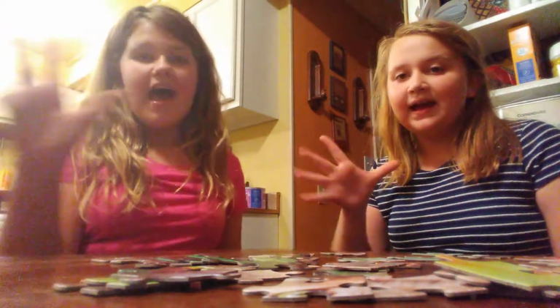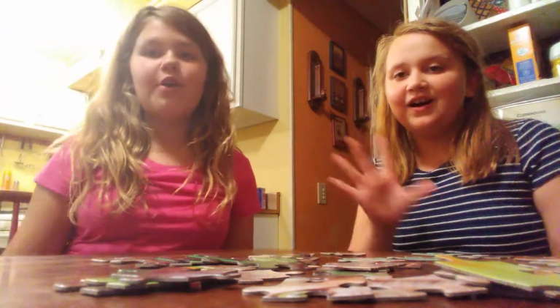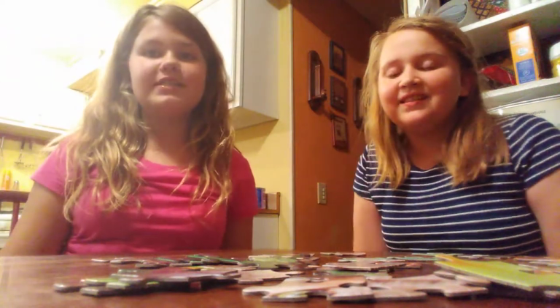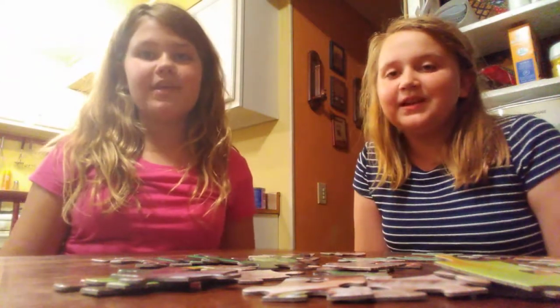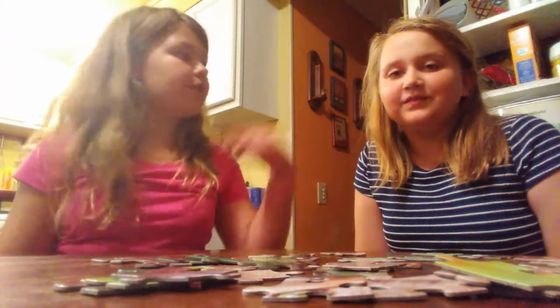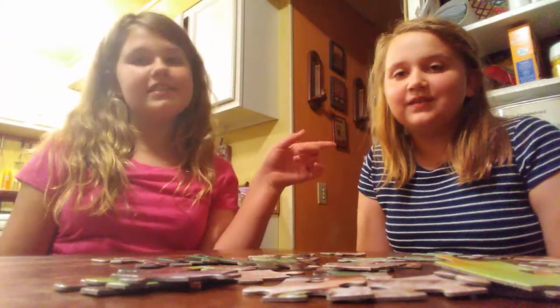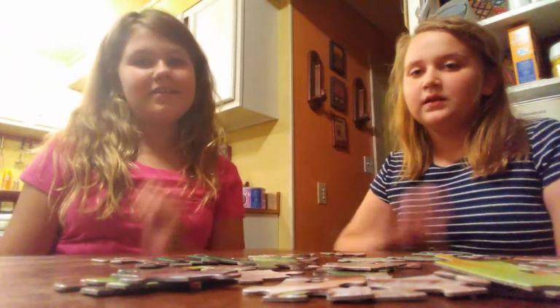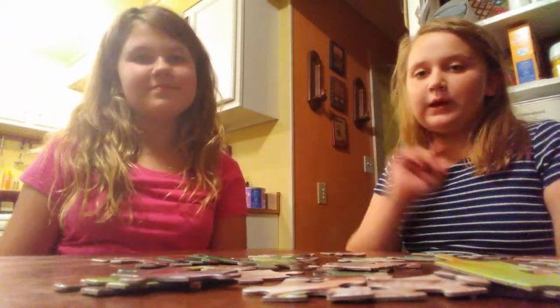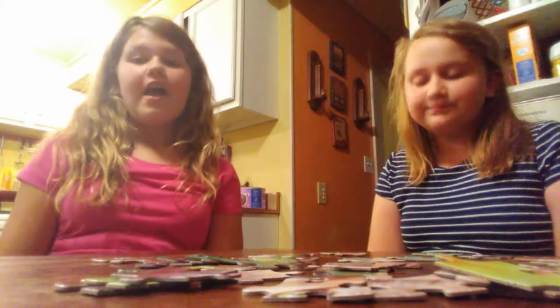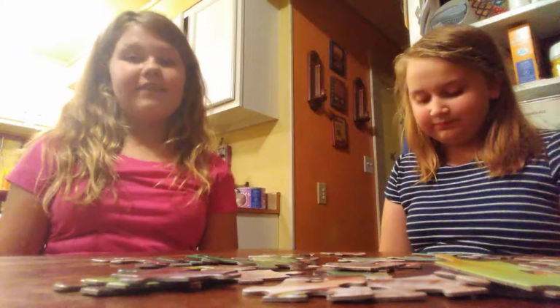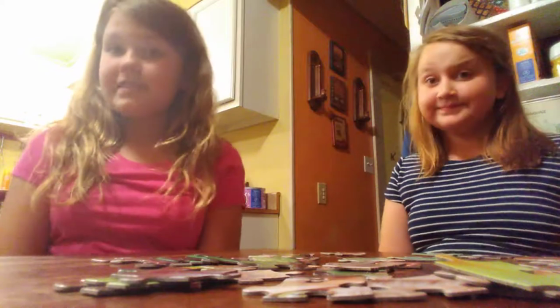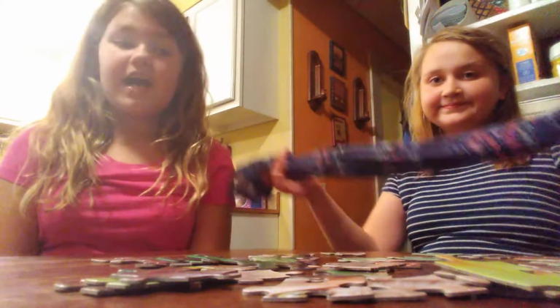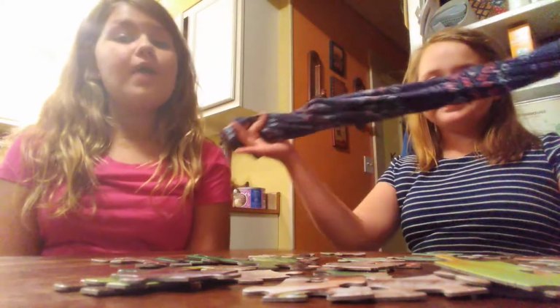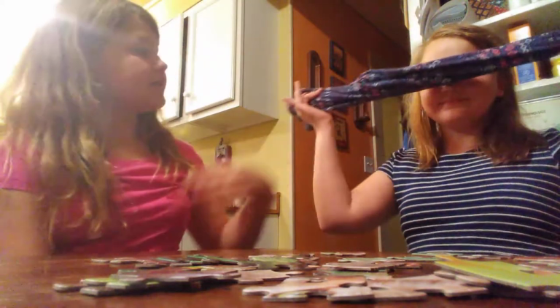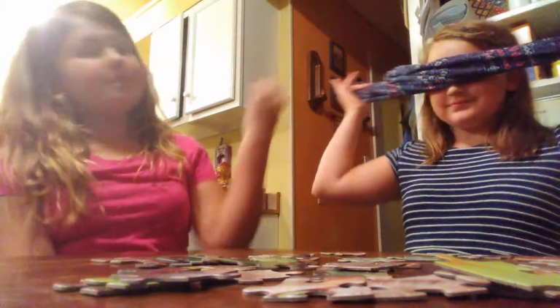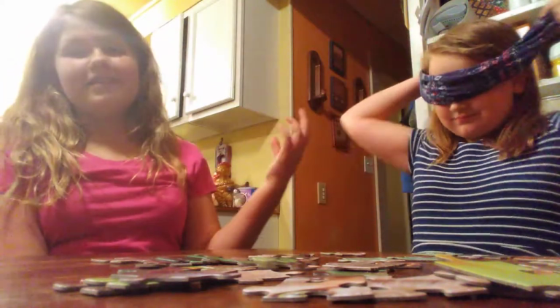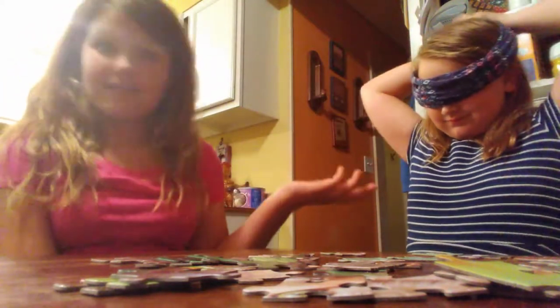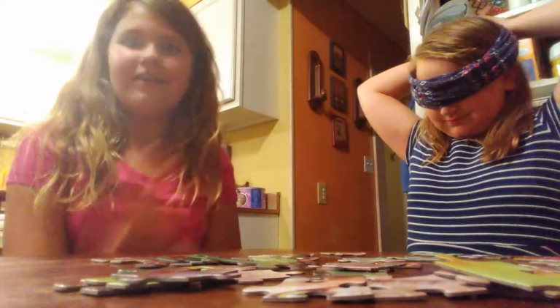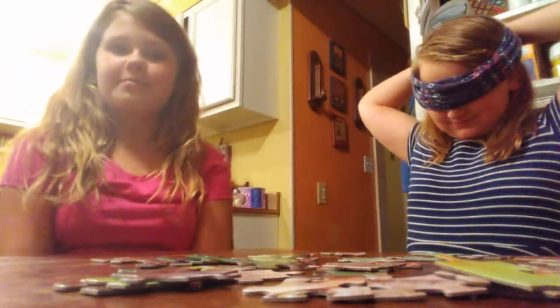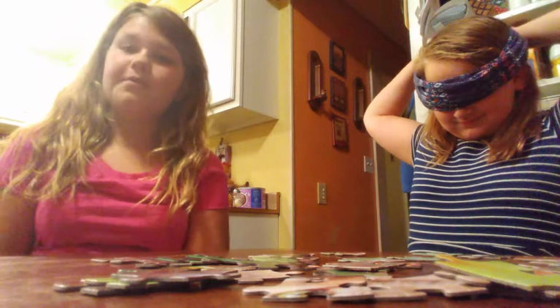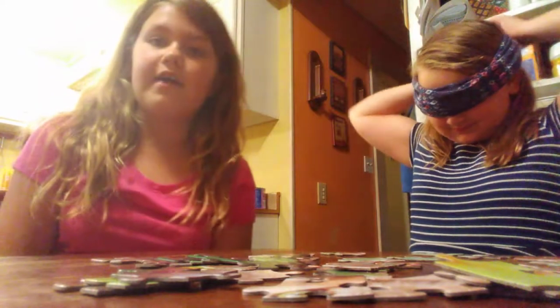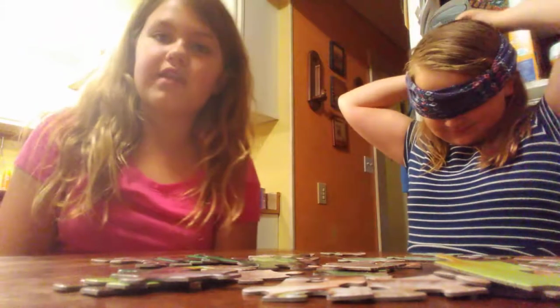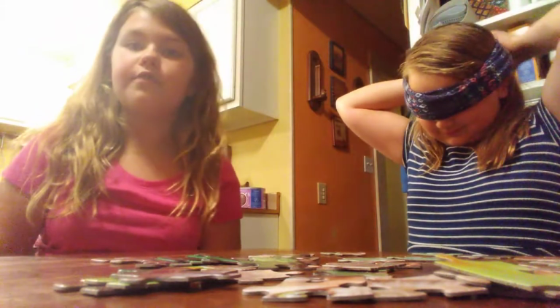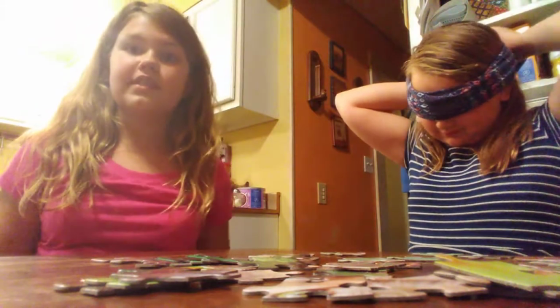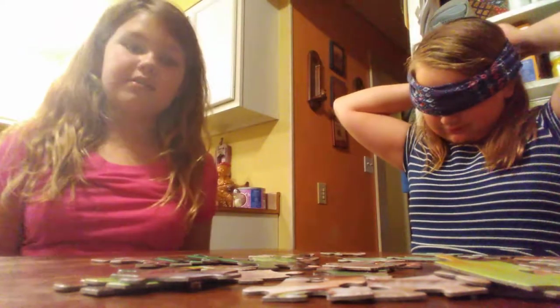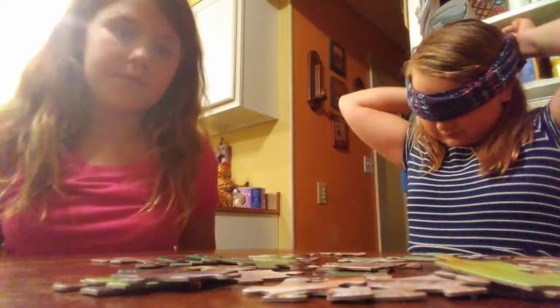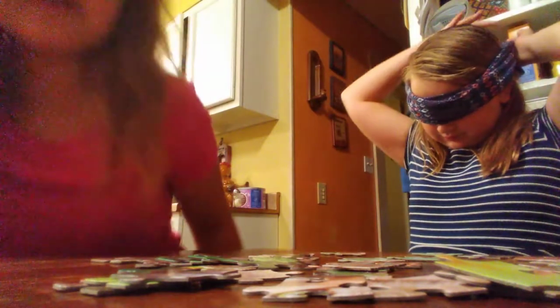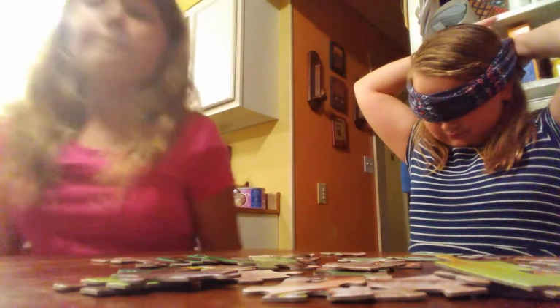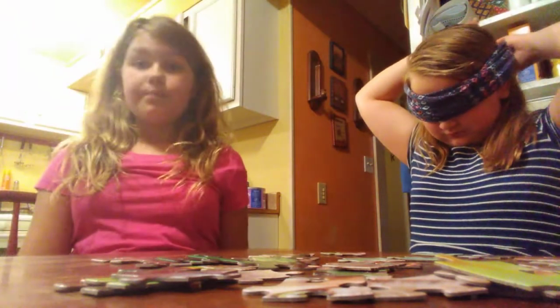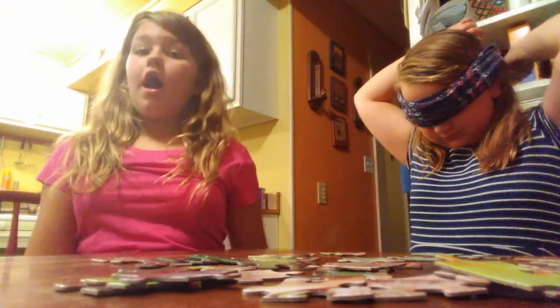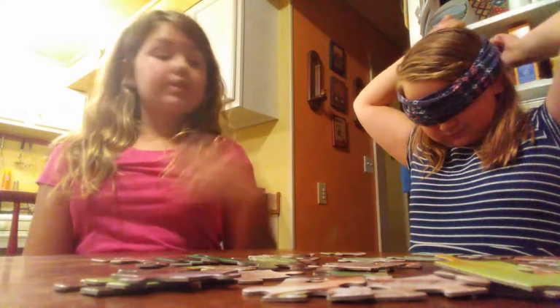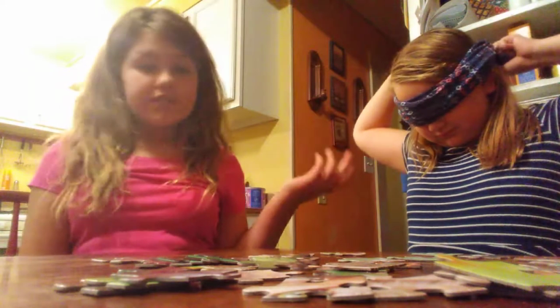Hello, this is B&R Vlogs. This is Bailey. This is Rachel. And if you haven't seen by the title, Bailey is going to be putting these pants on as a blindfold because we don't have an actual blindfold or a sleep mask that other people use. But that's what she's using.